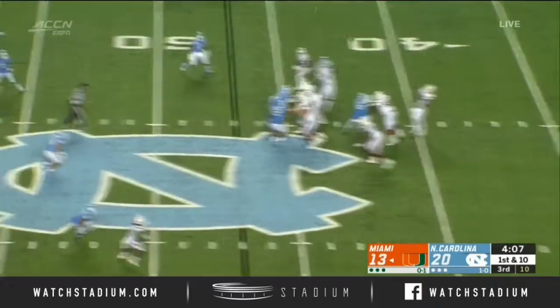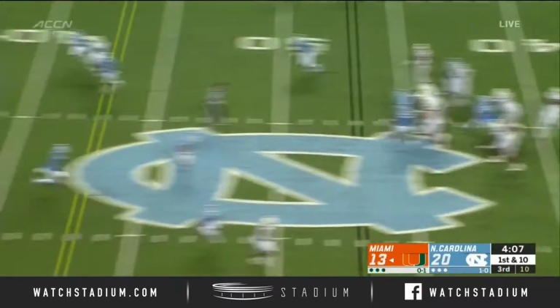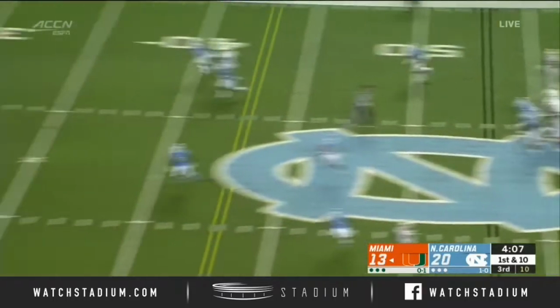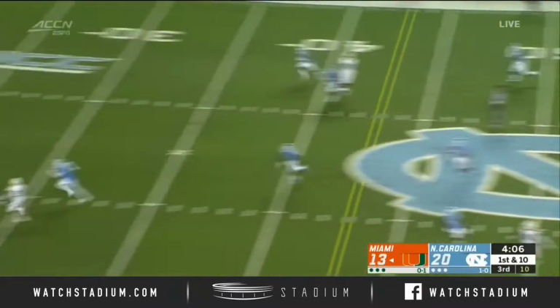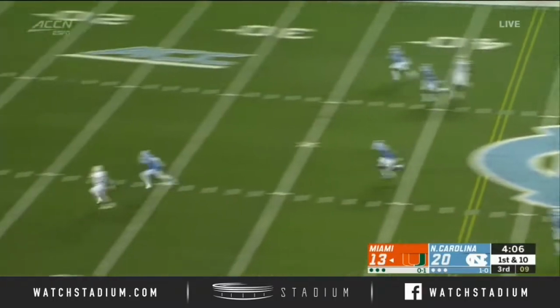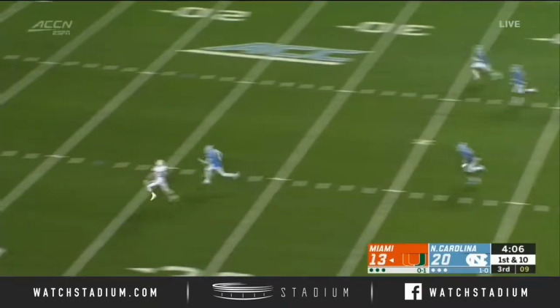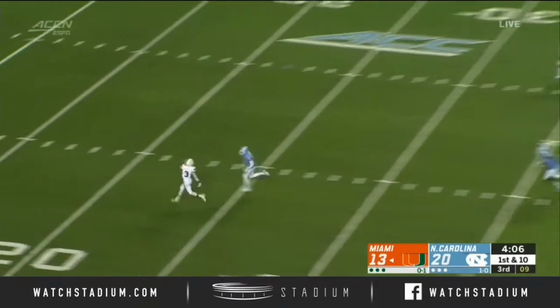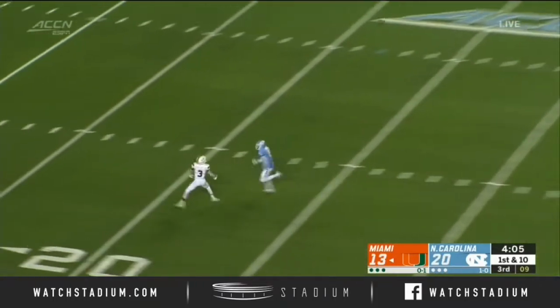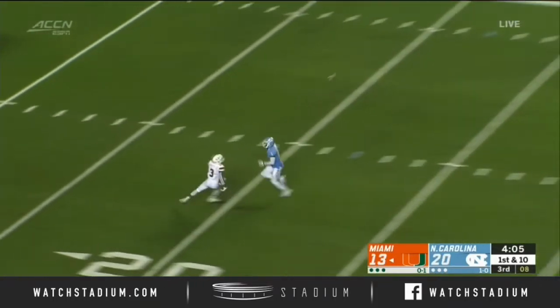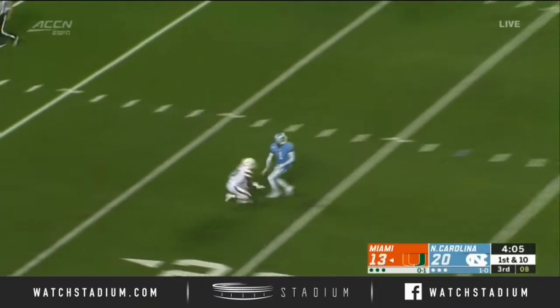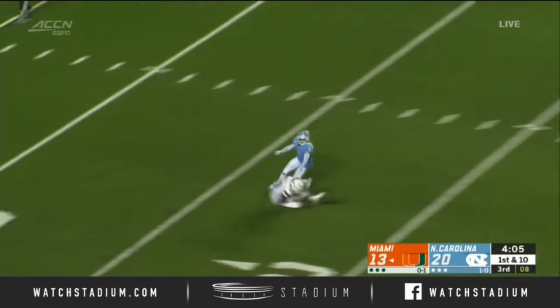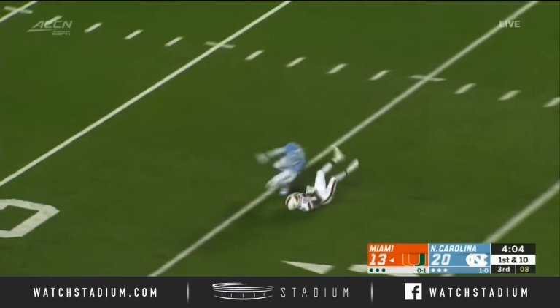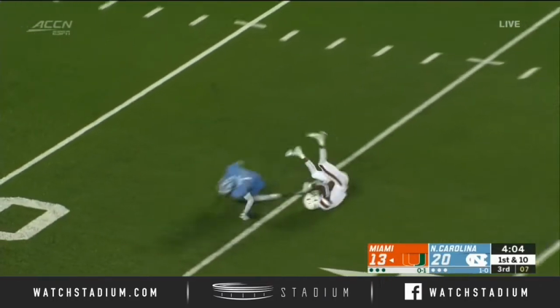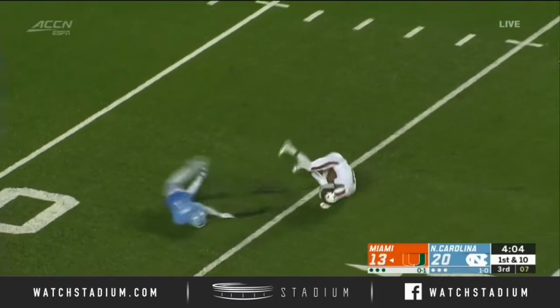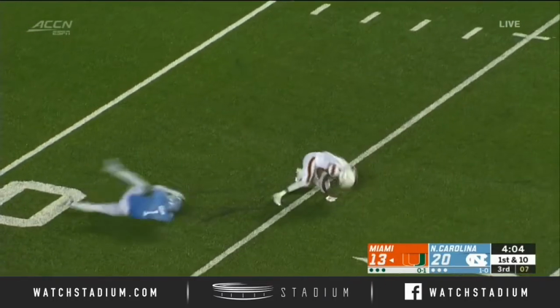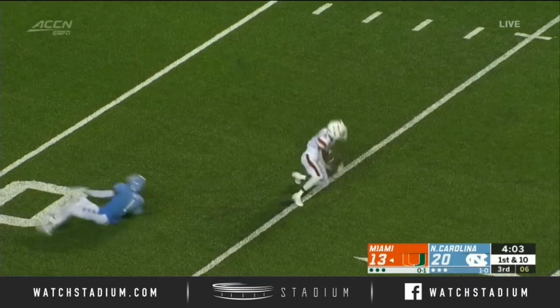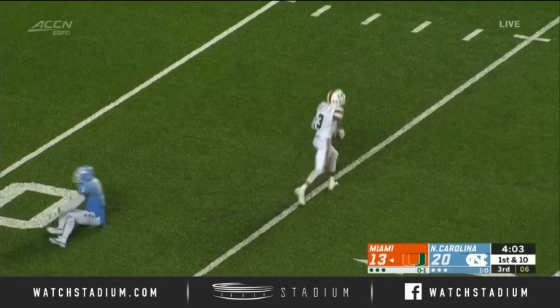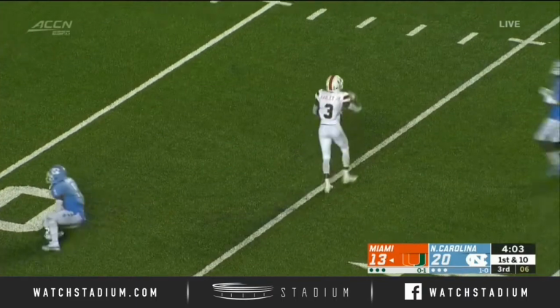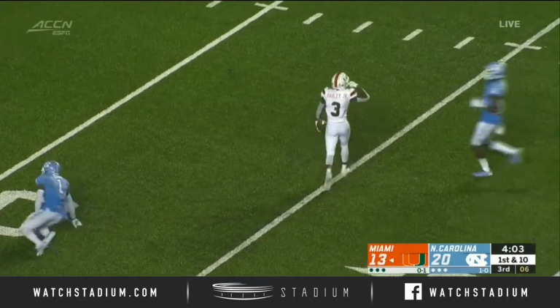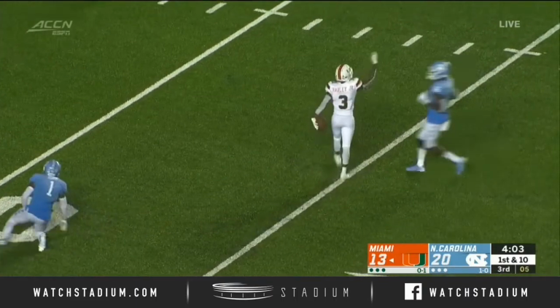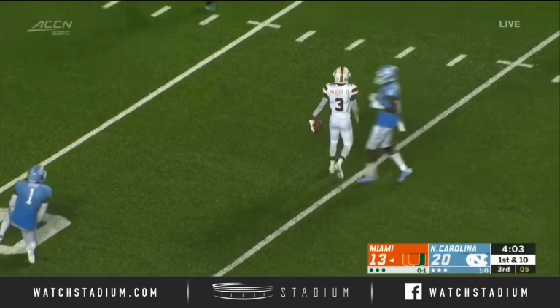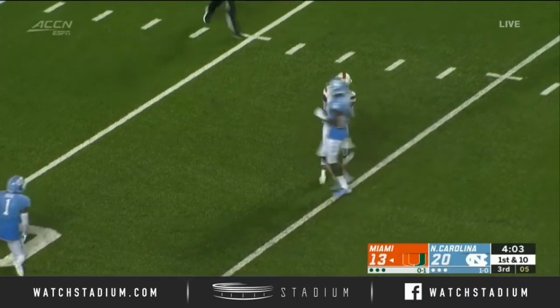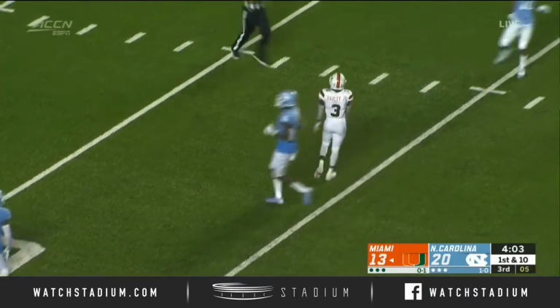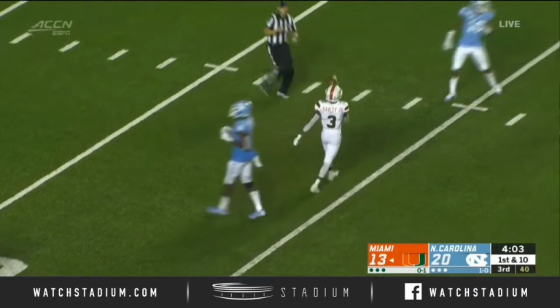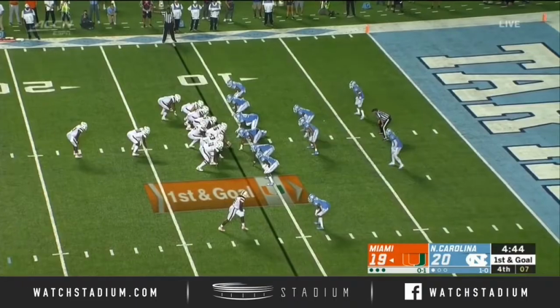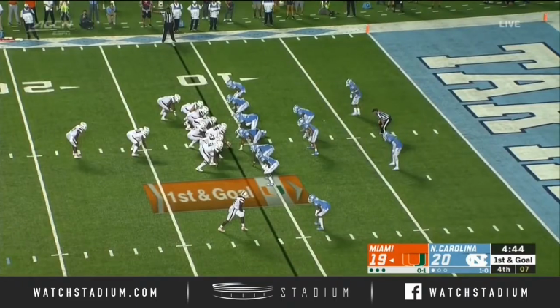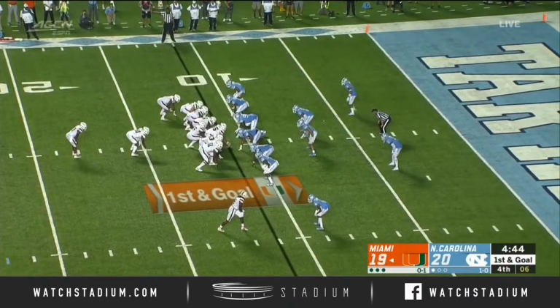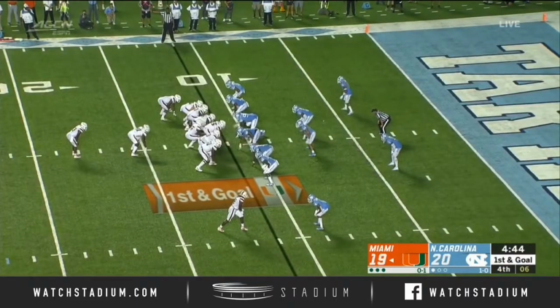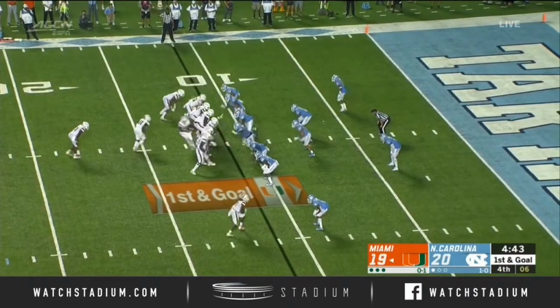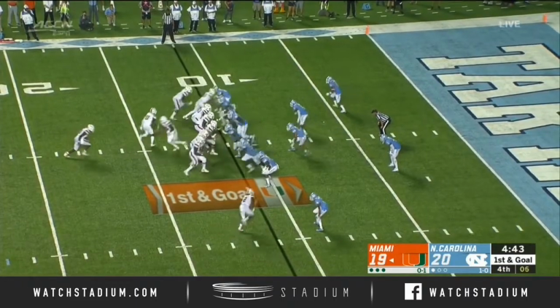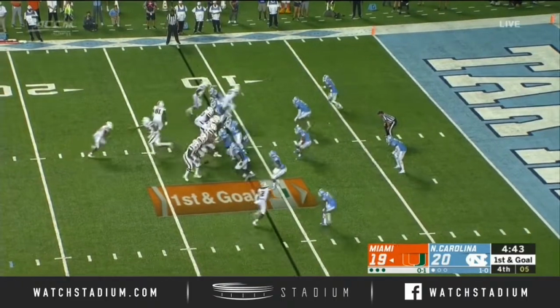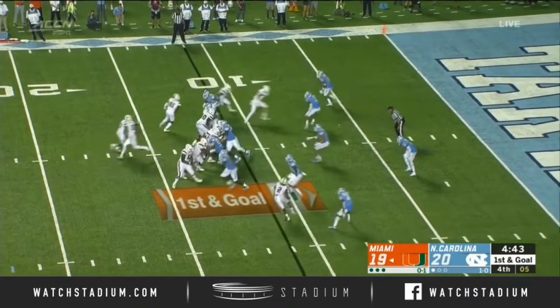Looking to throw, going long — and caught! Hanging on to a one-point lead at the moment.